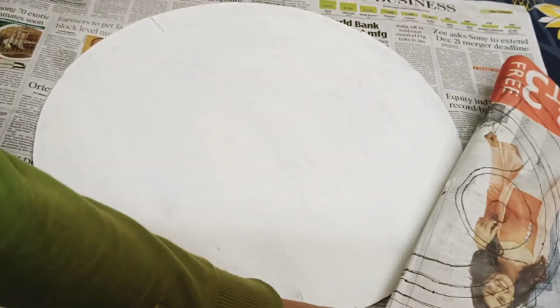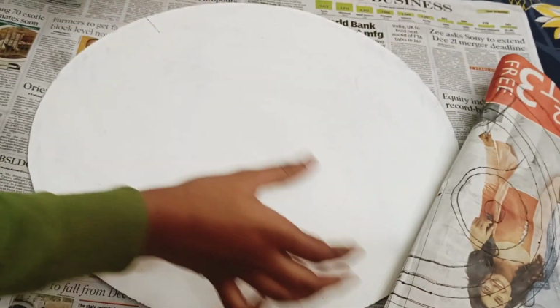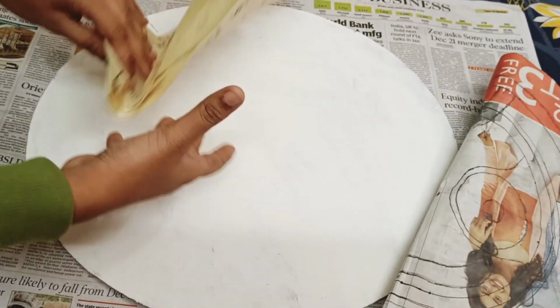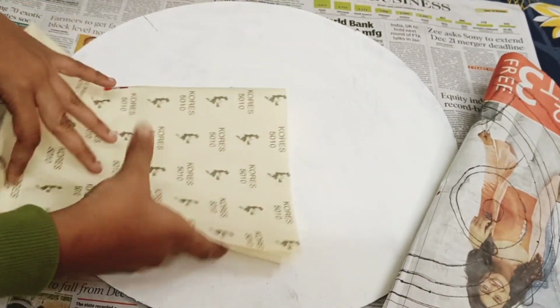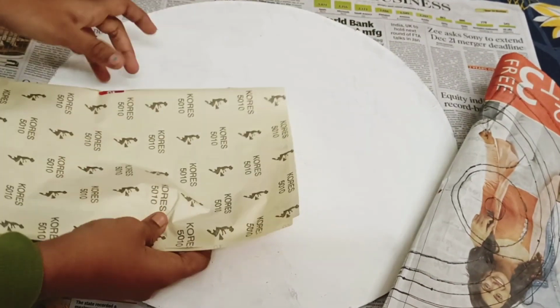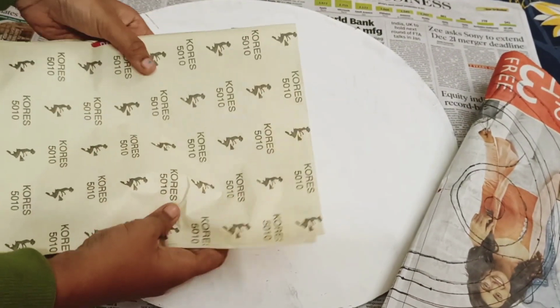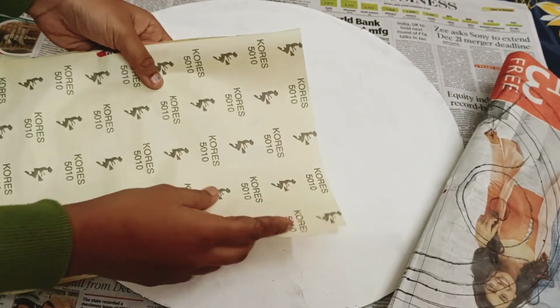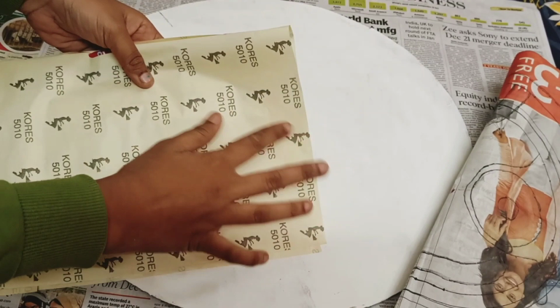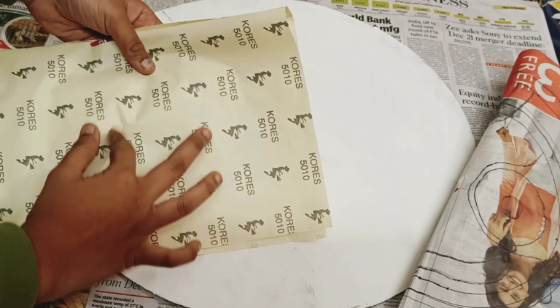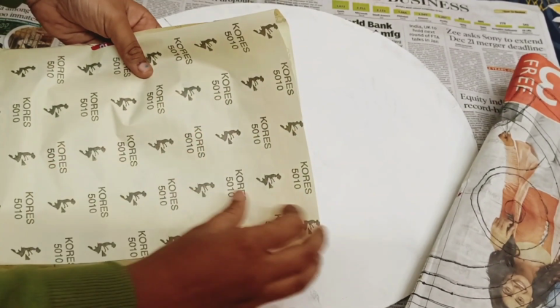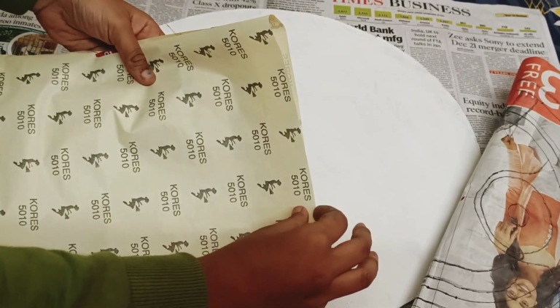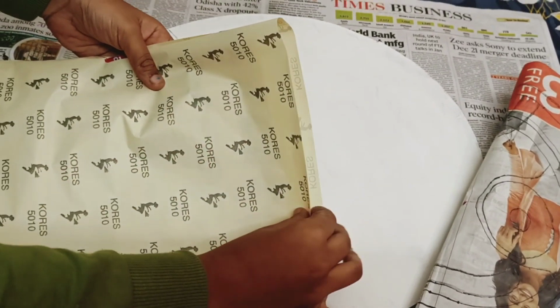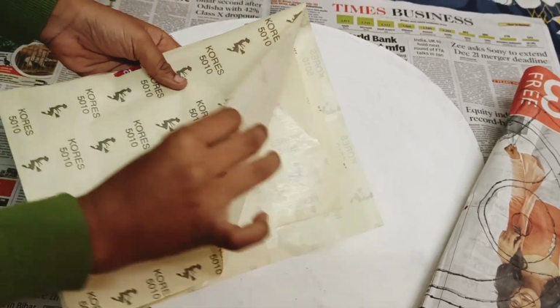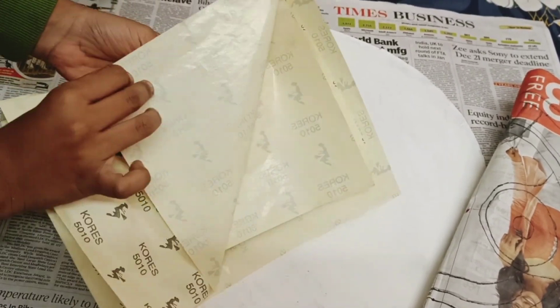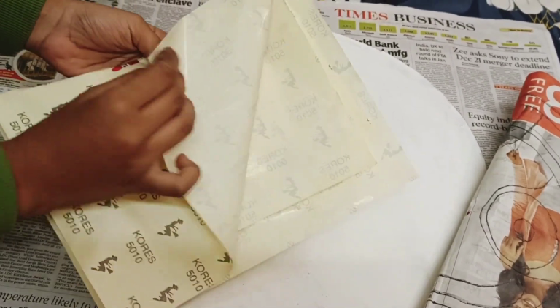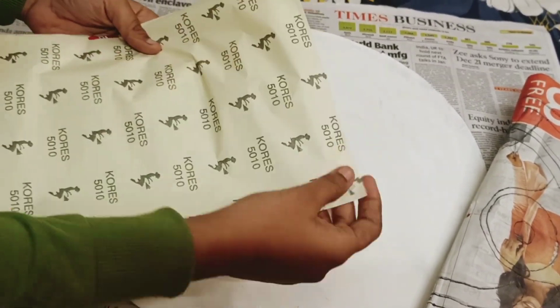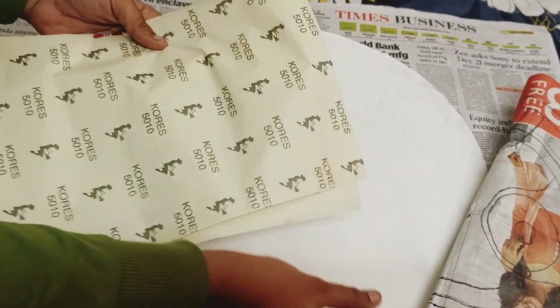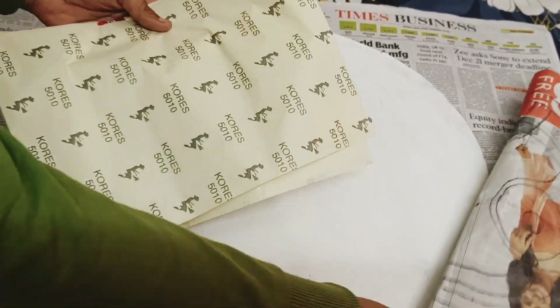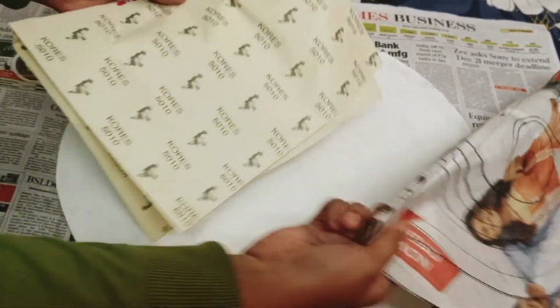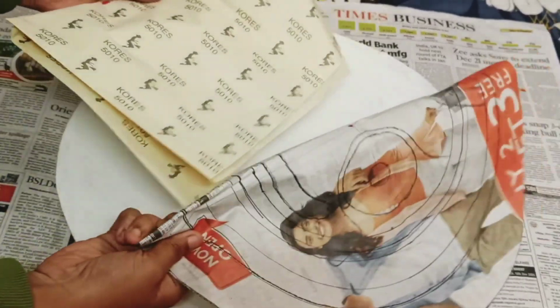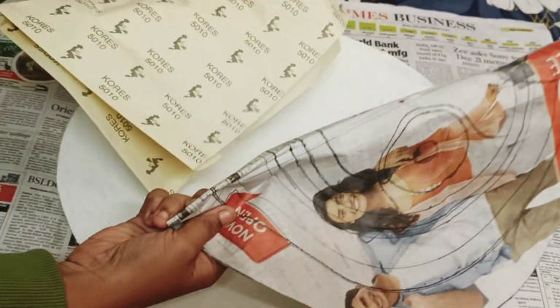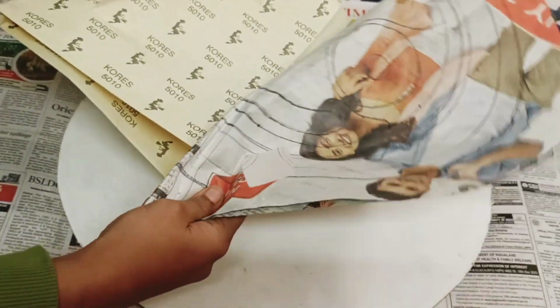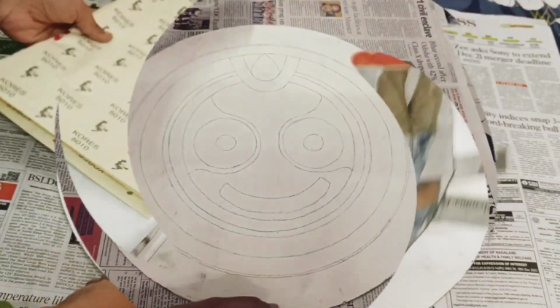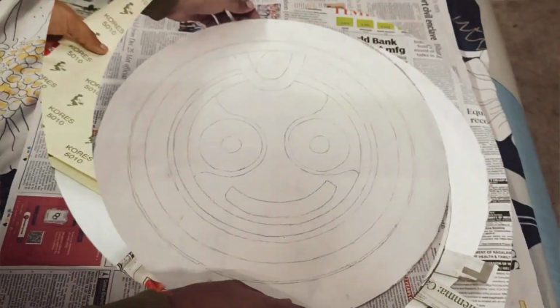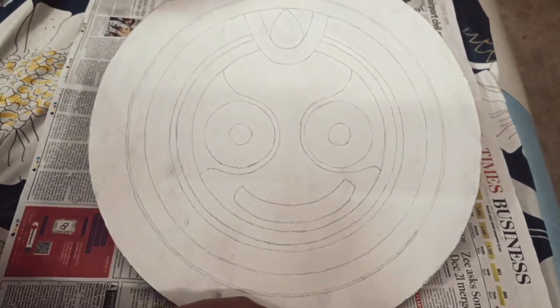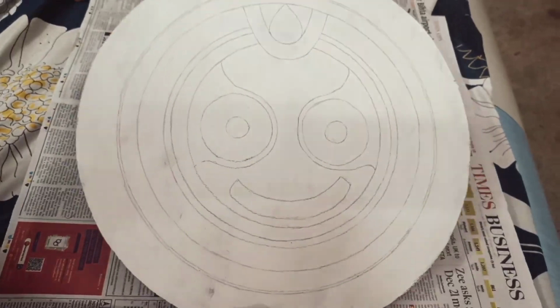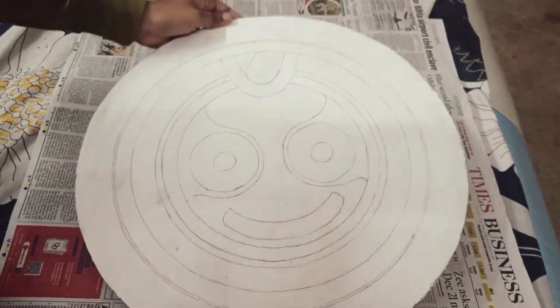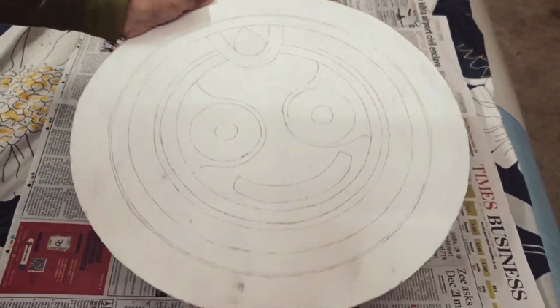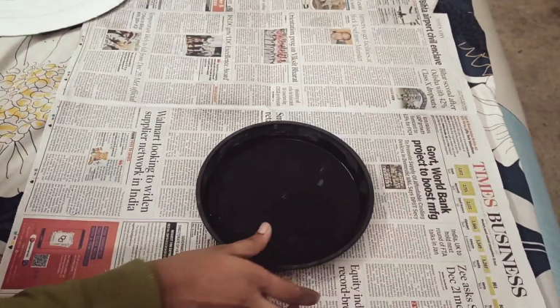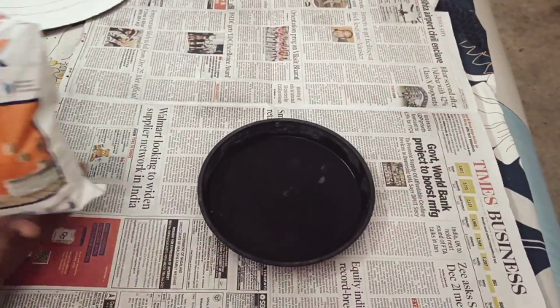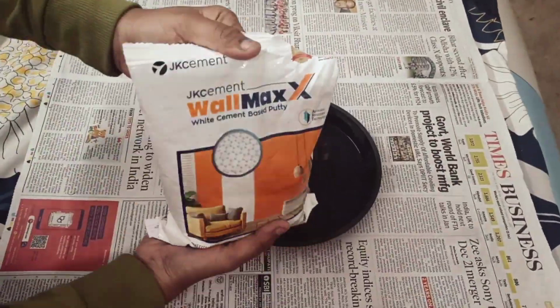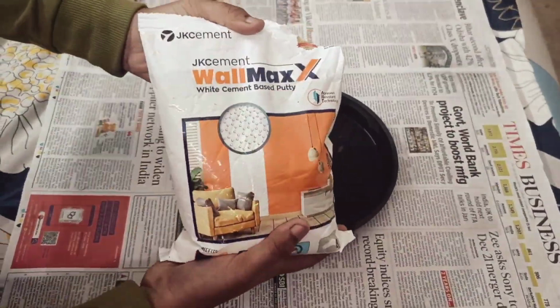Now basically what I am using here is a rough sketch which I am going to trace with the help of a yellow carbon paper, but make sure that you avoid using blue, black, or red paper as it smudges with the paint.